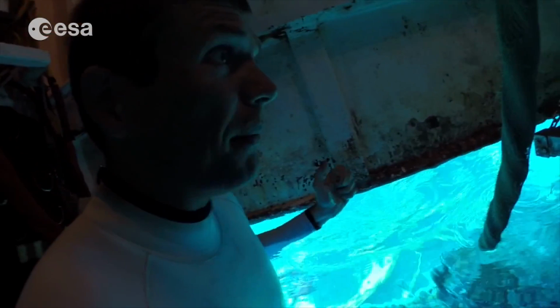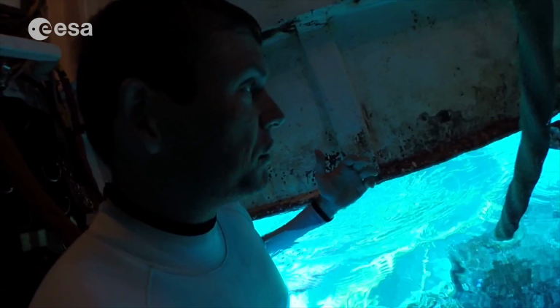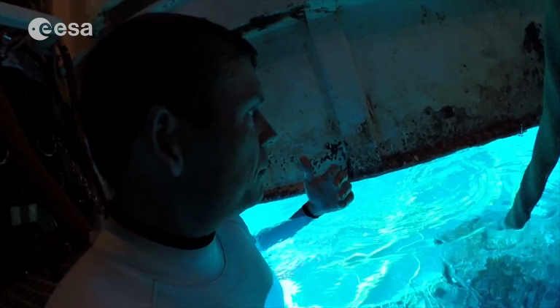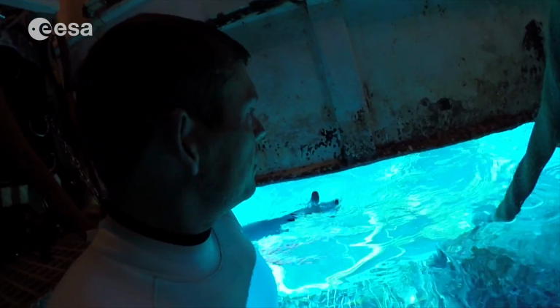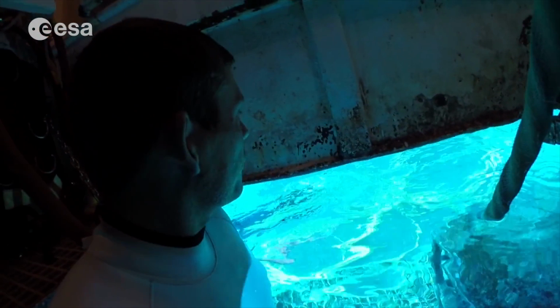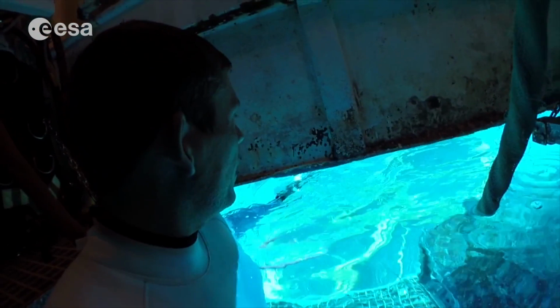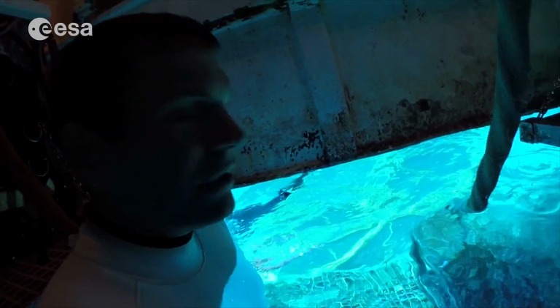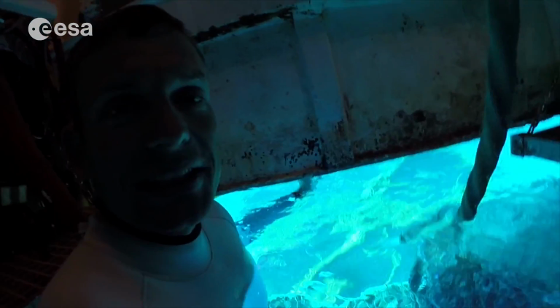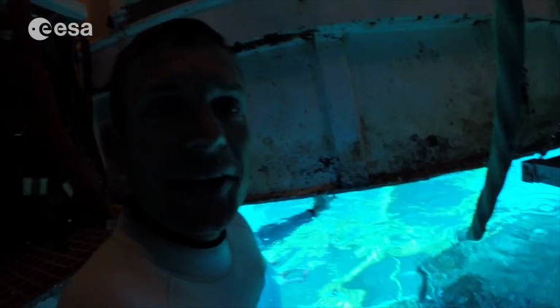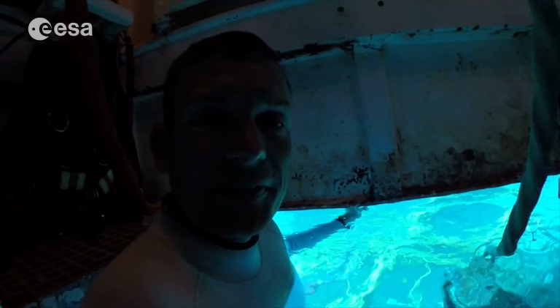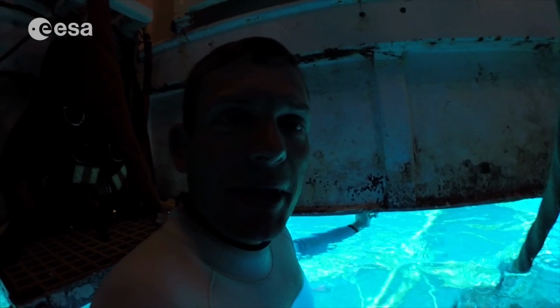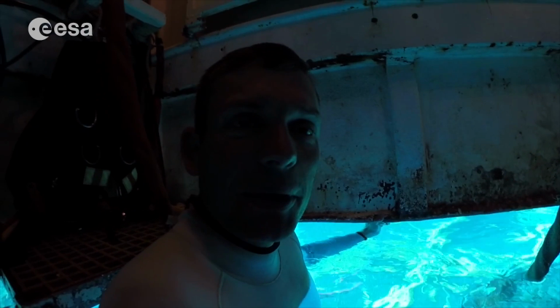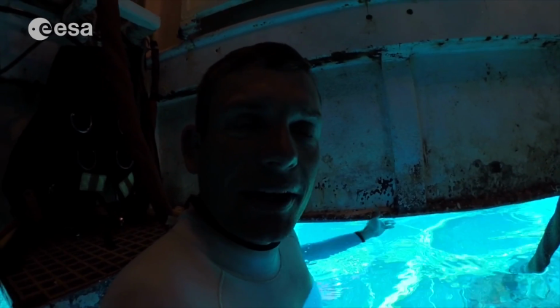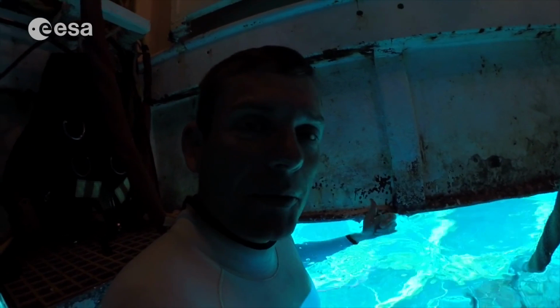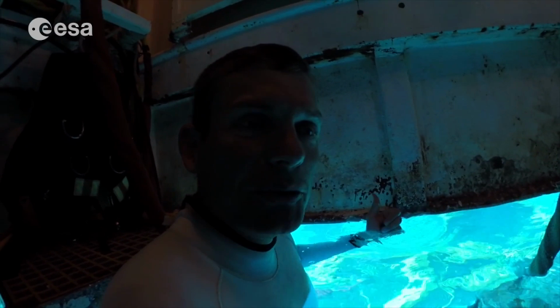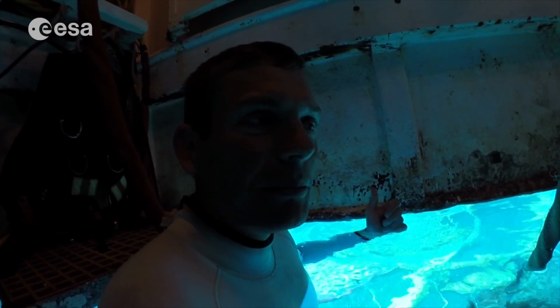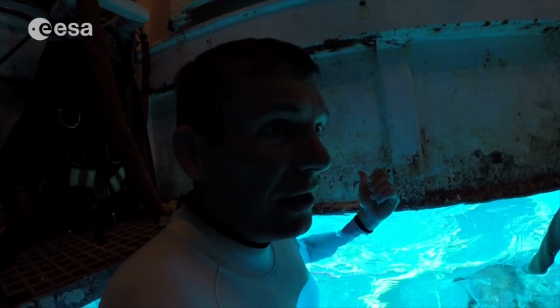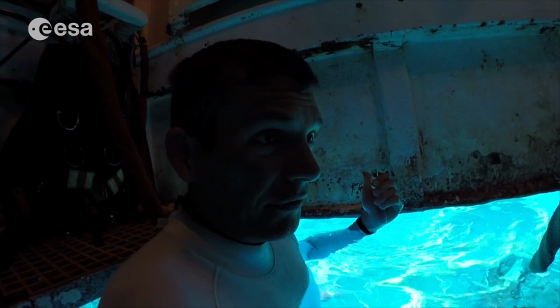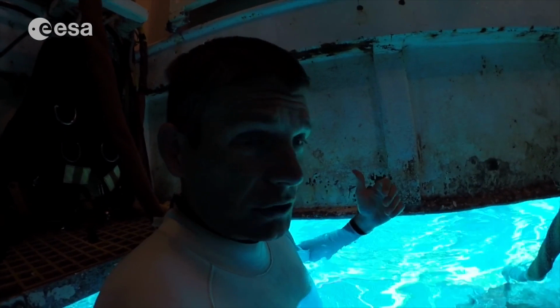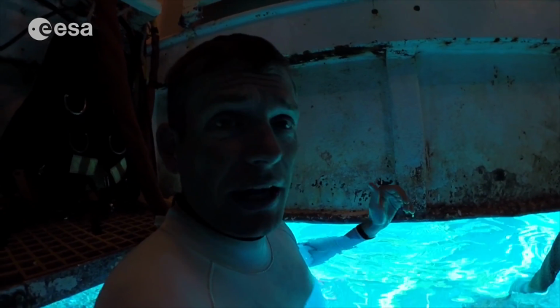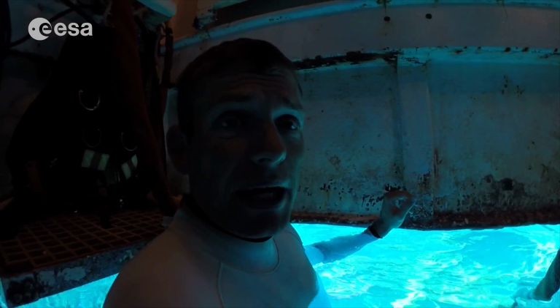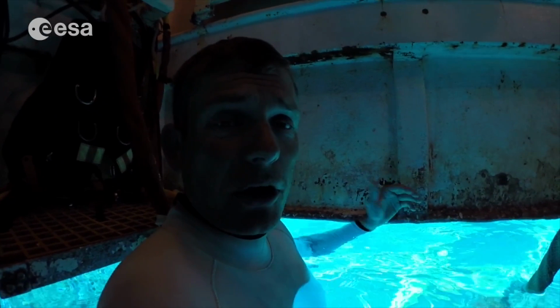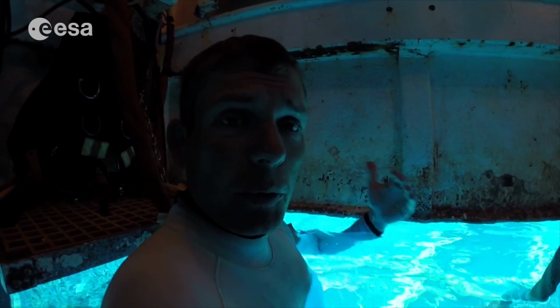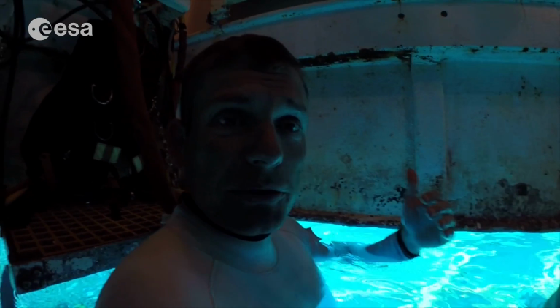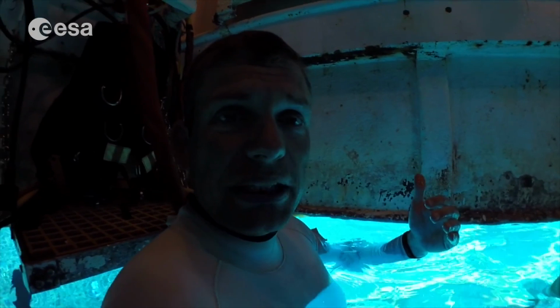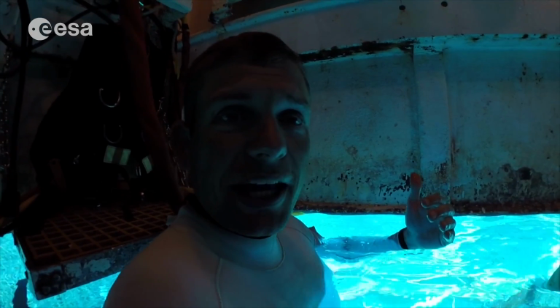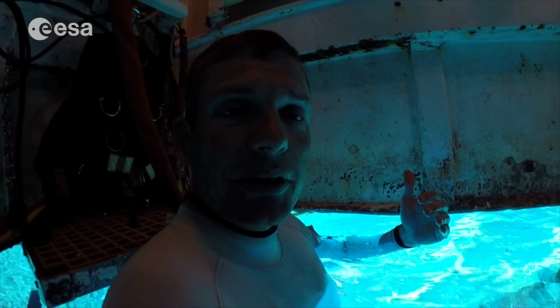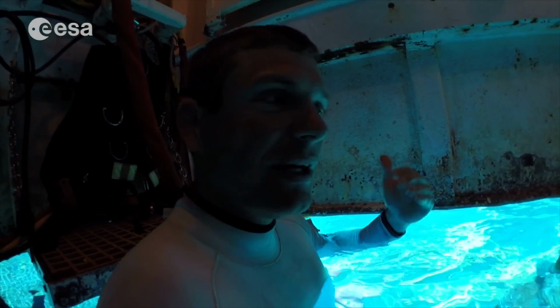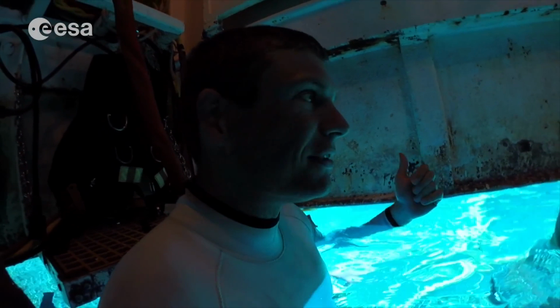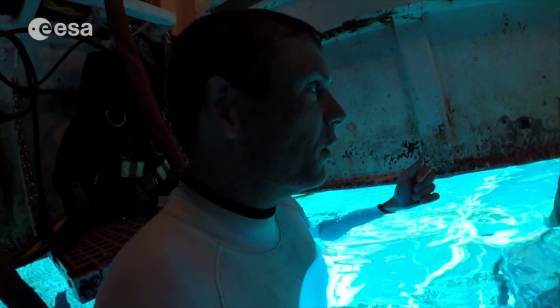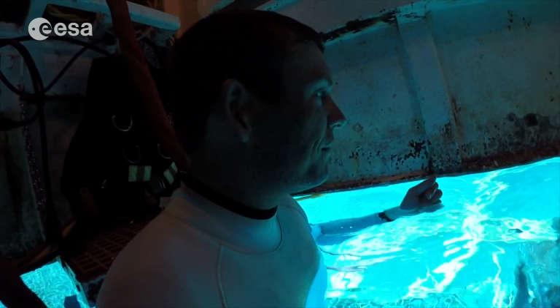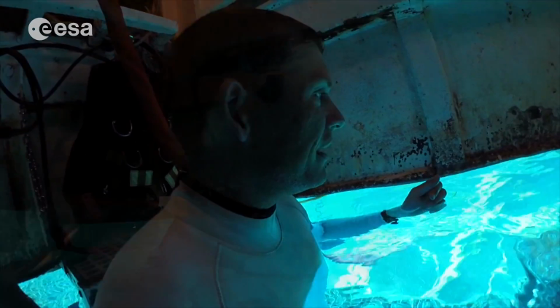I'll show you how to go out in just a second once I've got my helmet on and I'm all suited up. Of course, once I have my helmet on I won't be able to speak to the camera, so we'll wait for that.